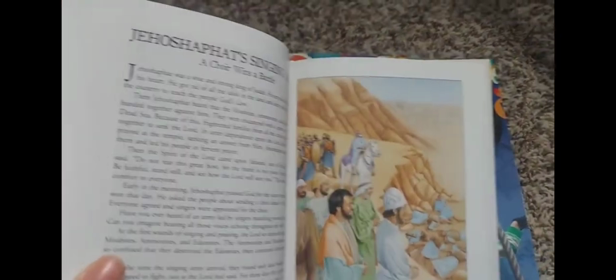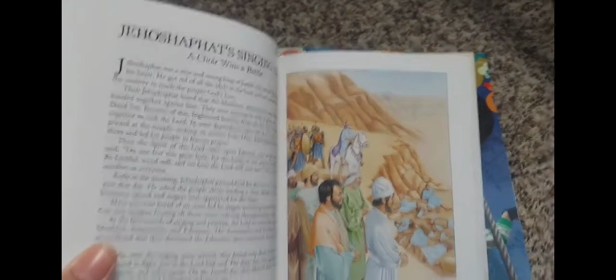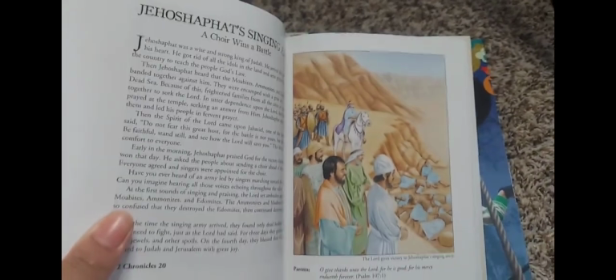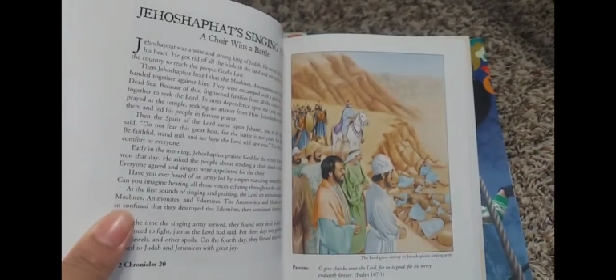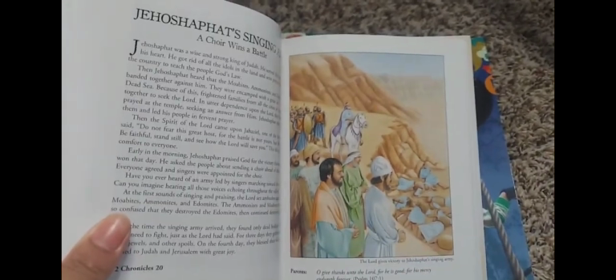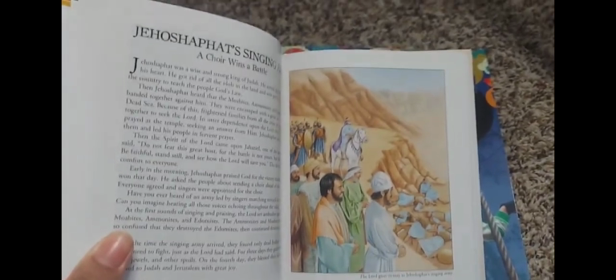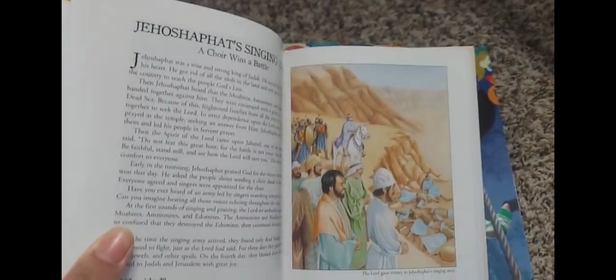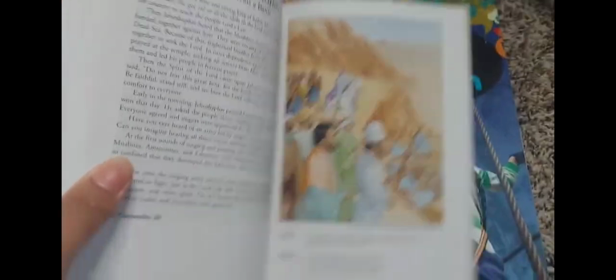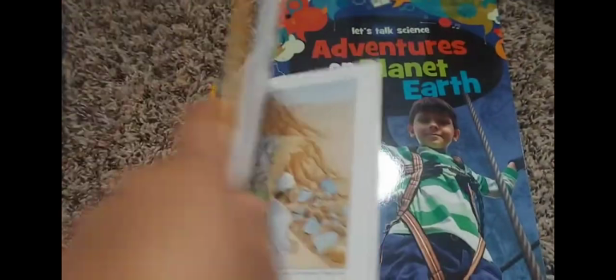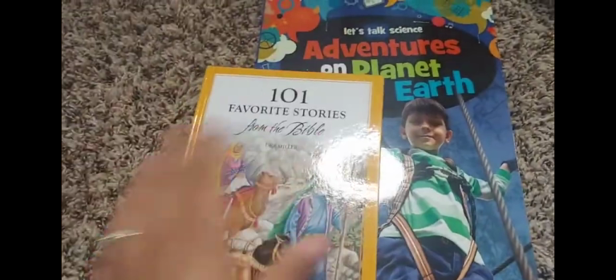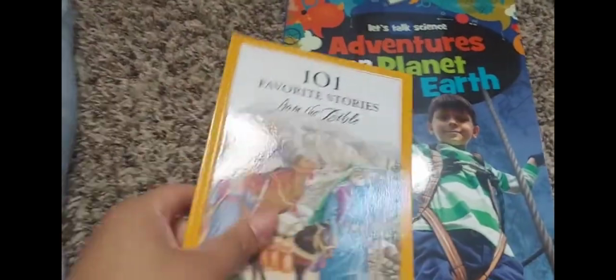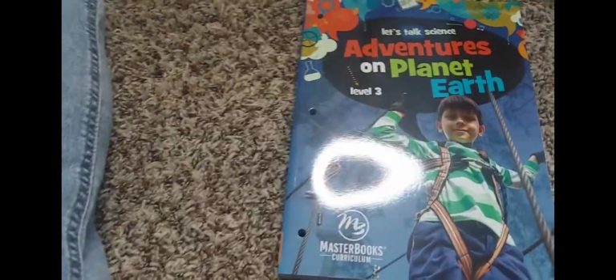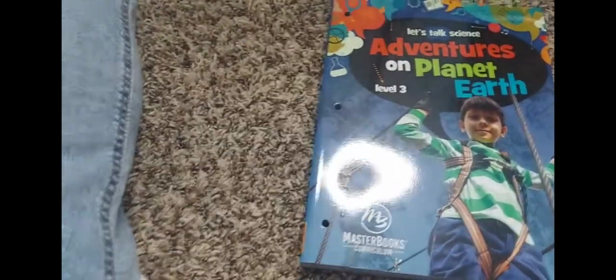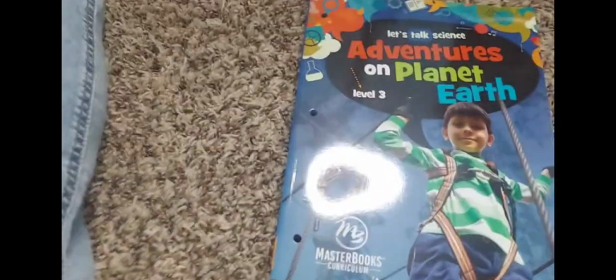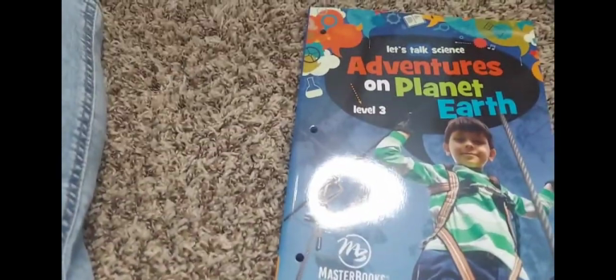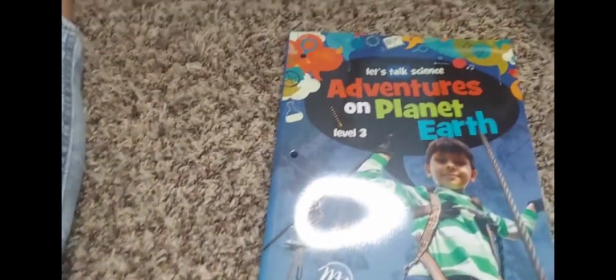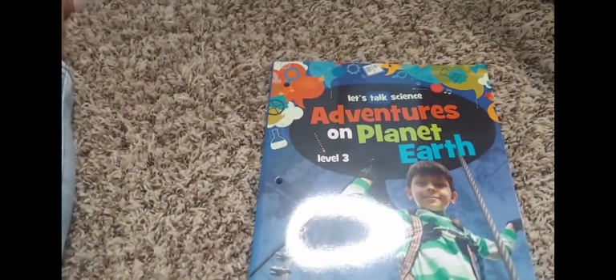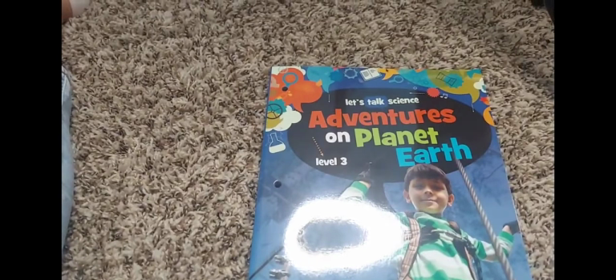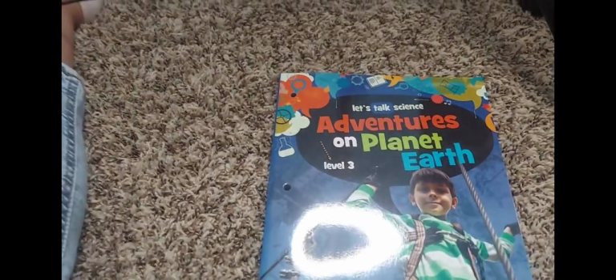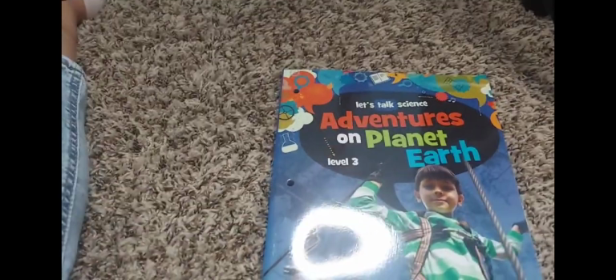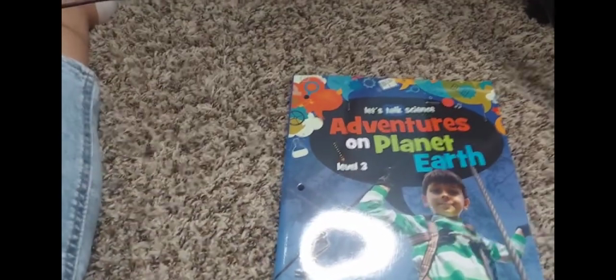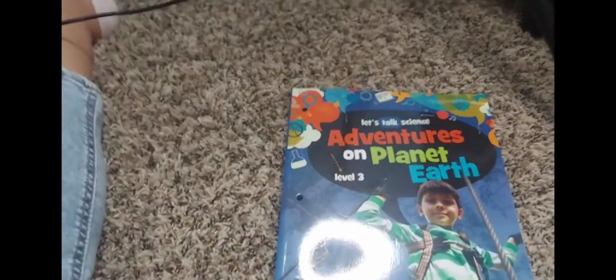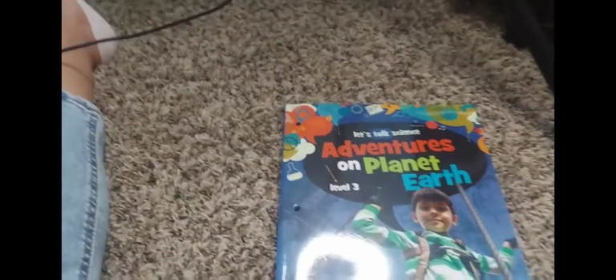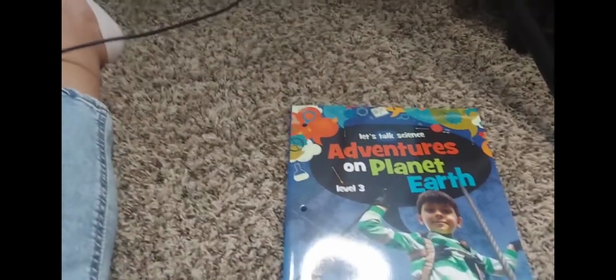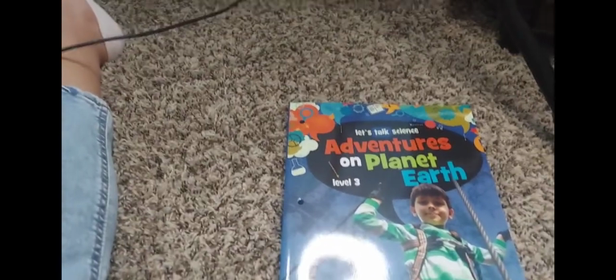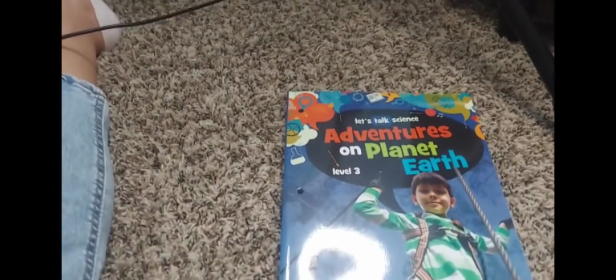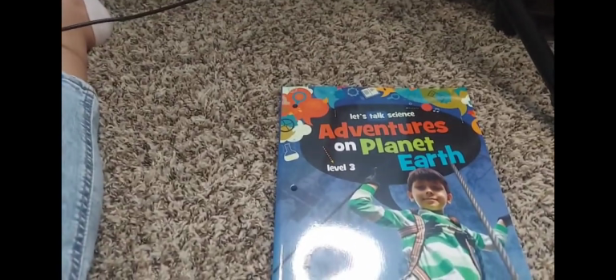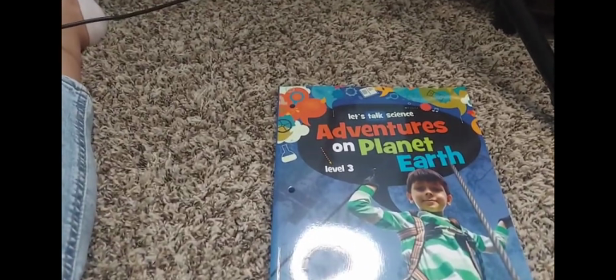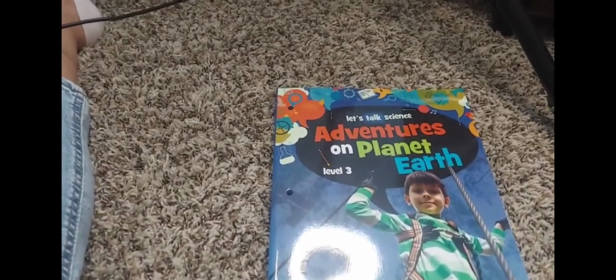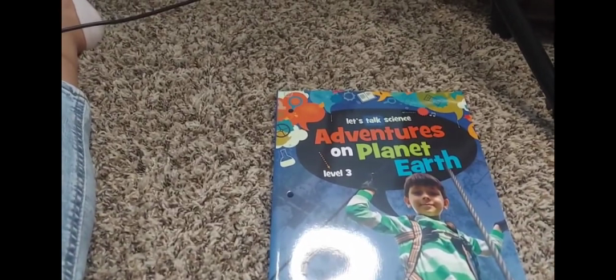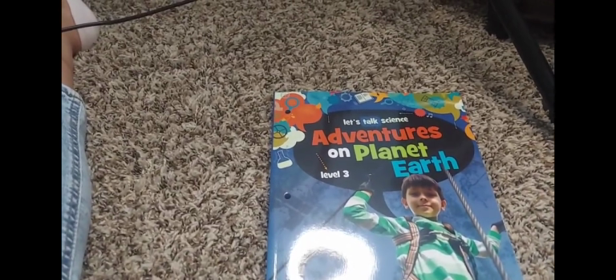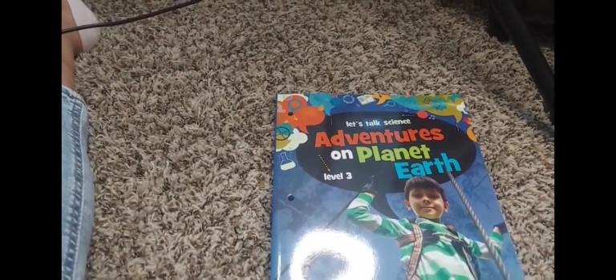The art looks really good. I'm not going to go through them all, but I just thought I would let you guys get a preview of what they have in their books. Thanks for watching, bye!